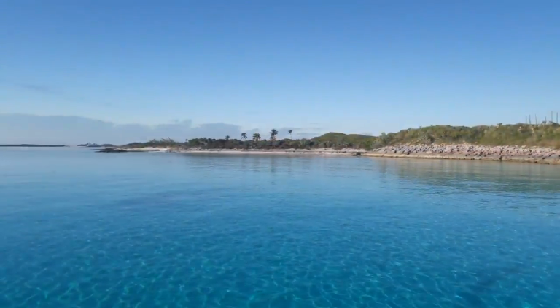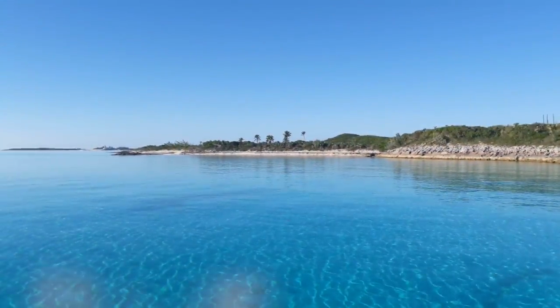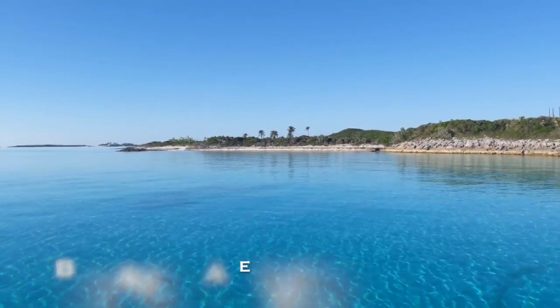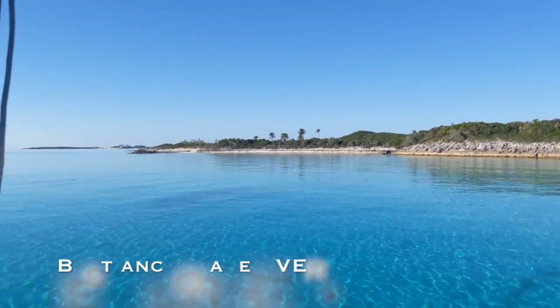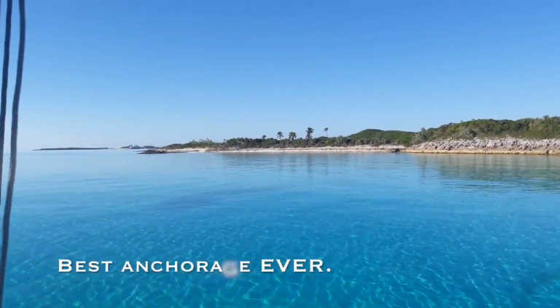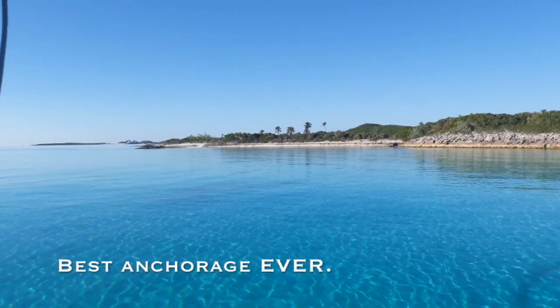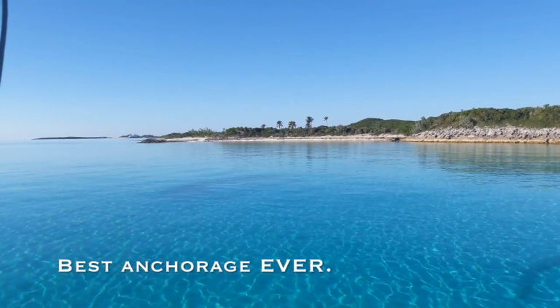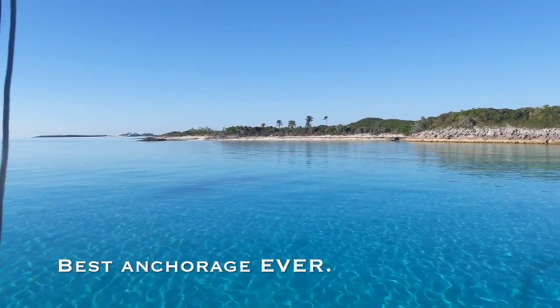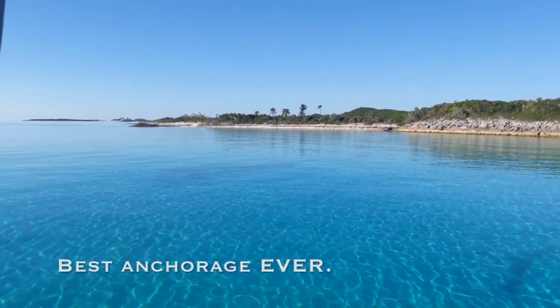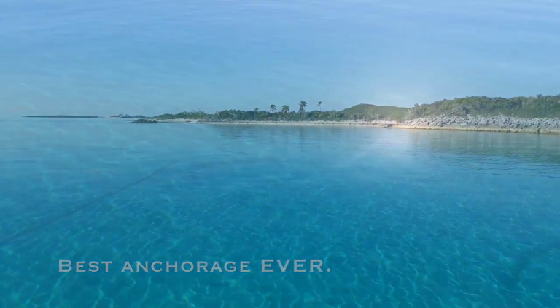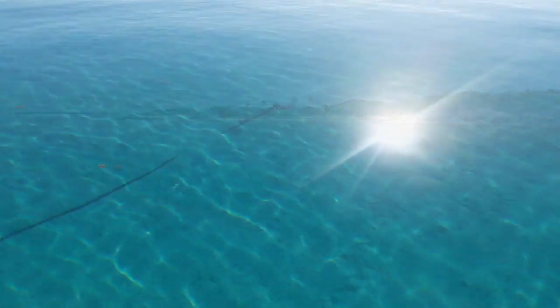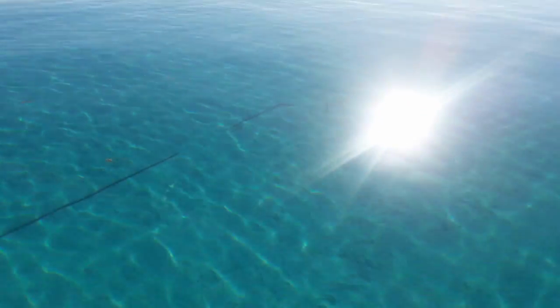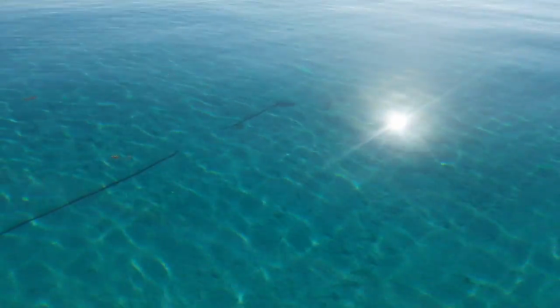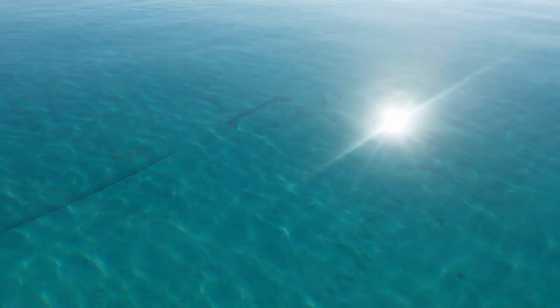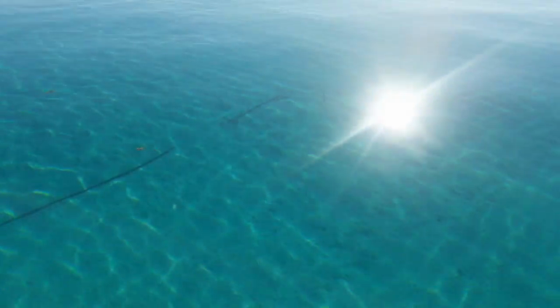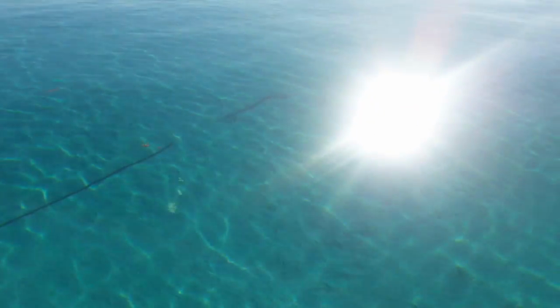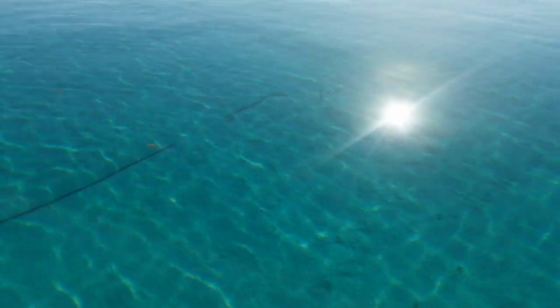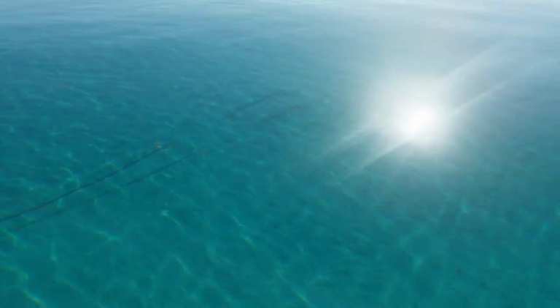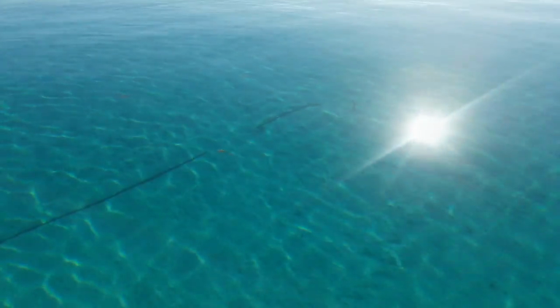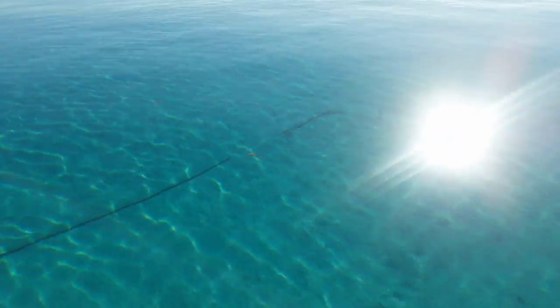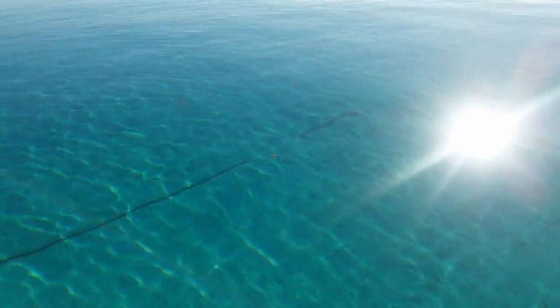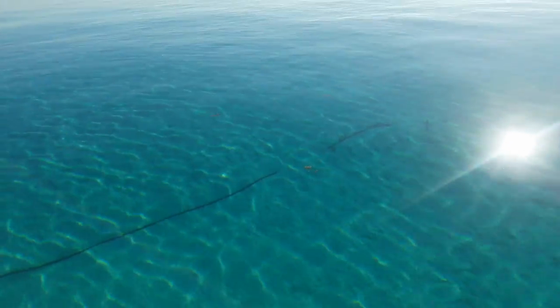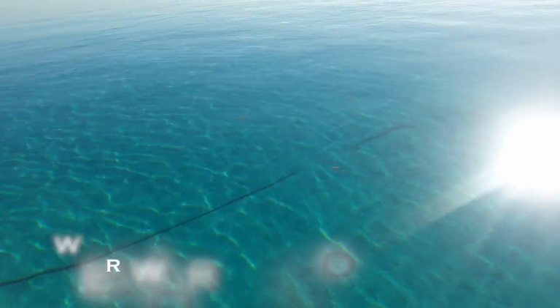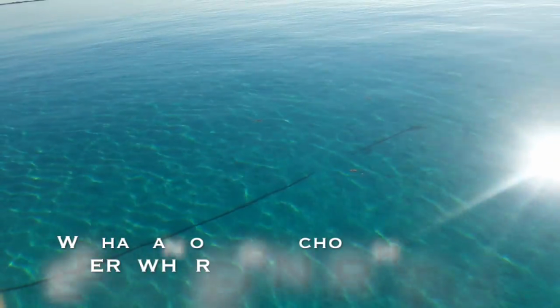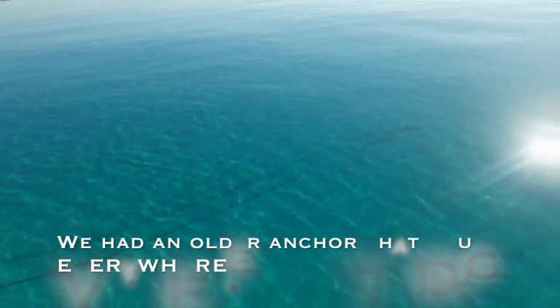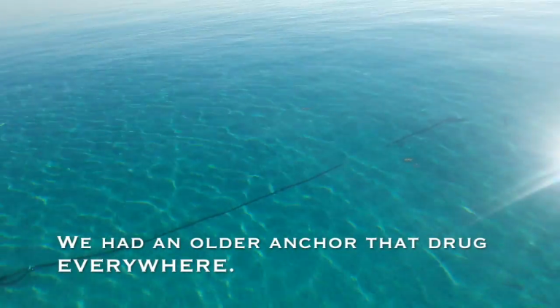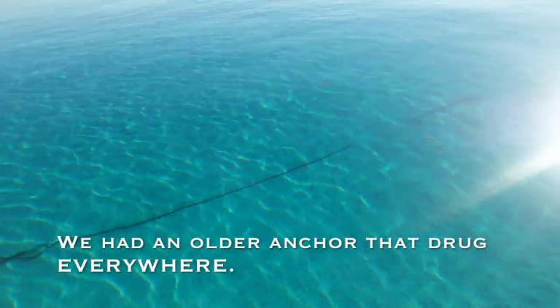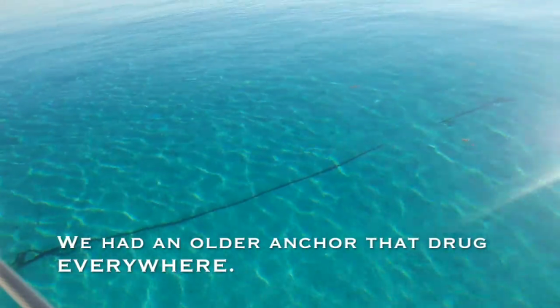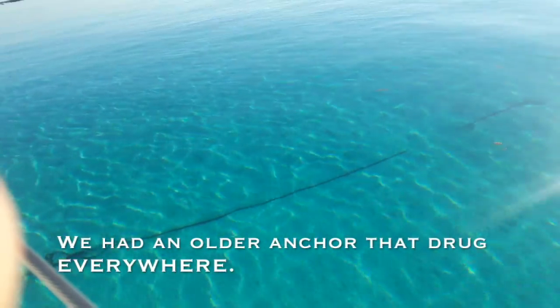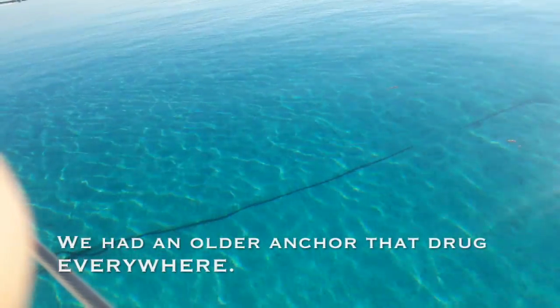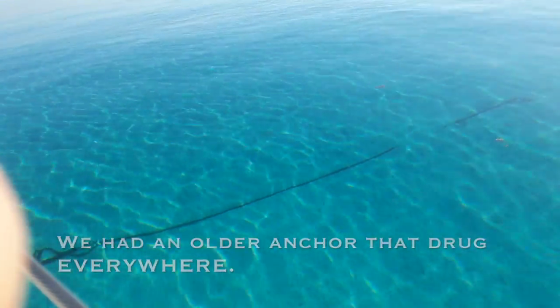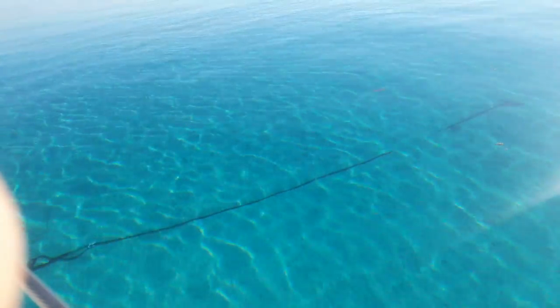So that's not a postcard — it's actually our backyard. That's our anchor, completely buried. We have not dragged one single time since we've been here. If you remember last year, you know that is a miracle in itself.